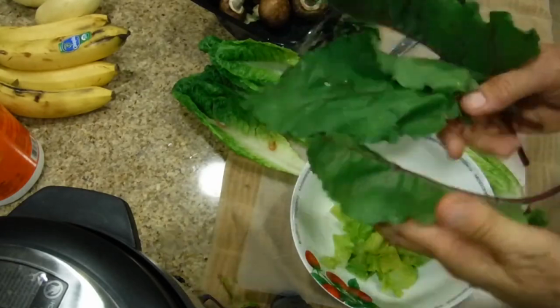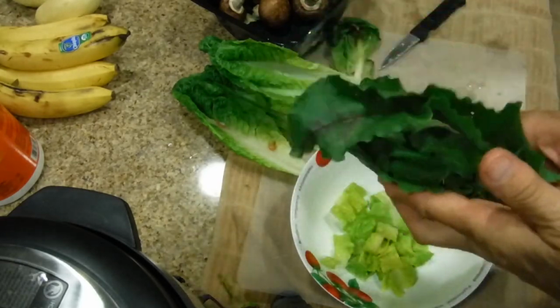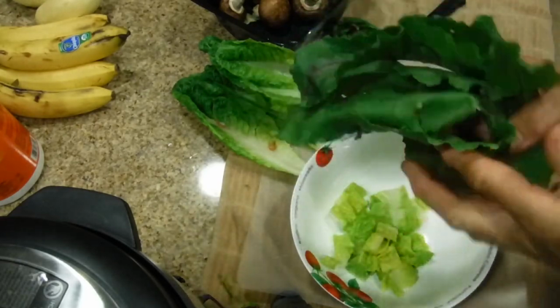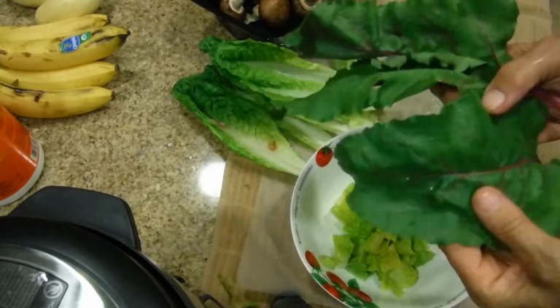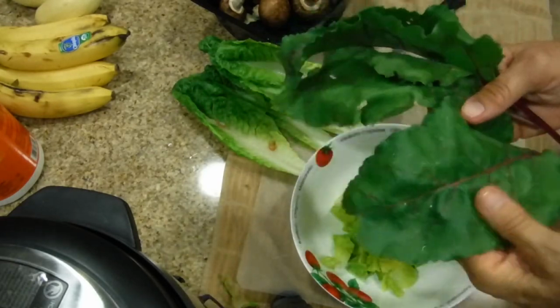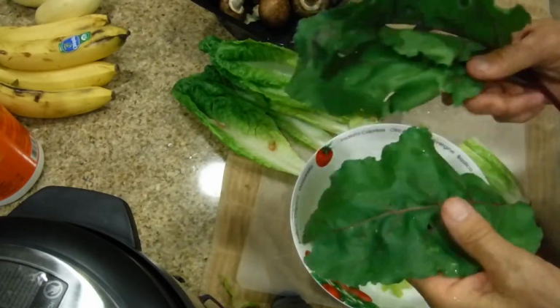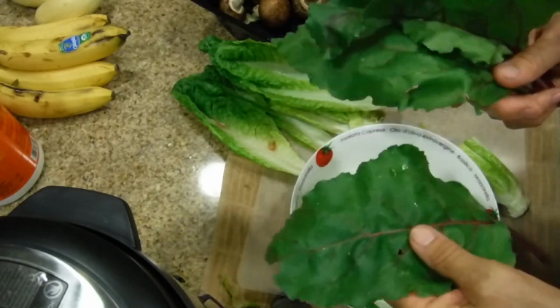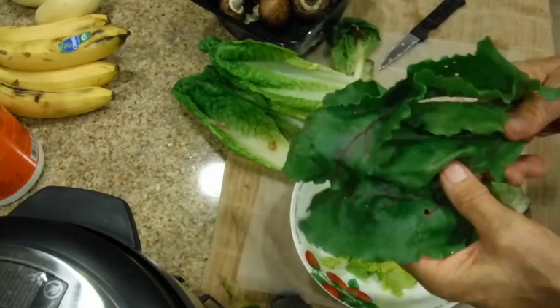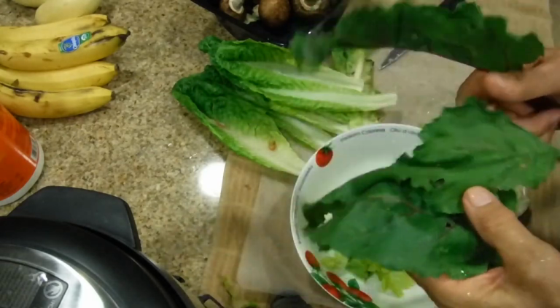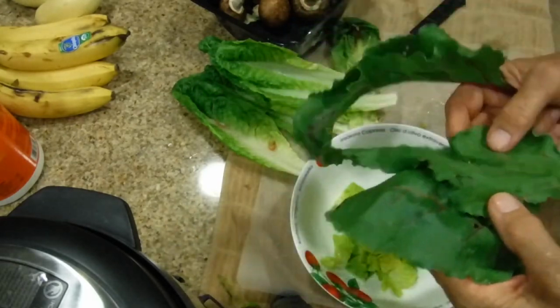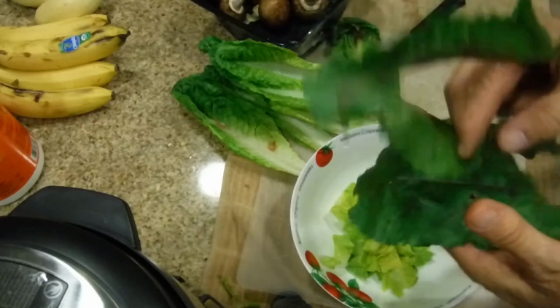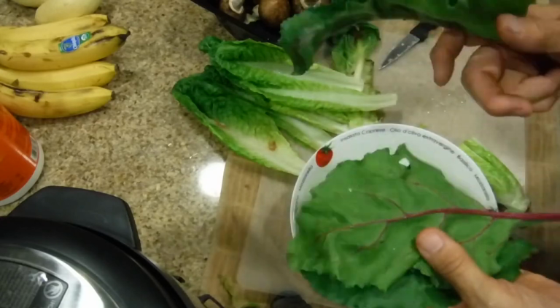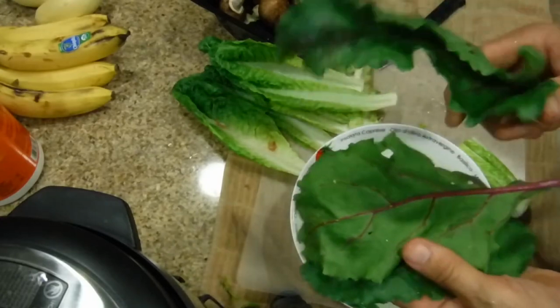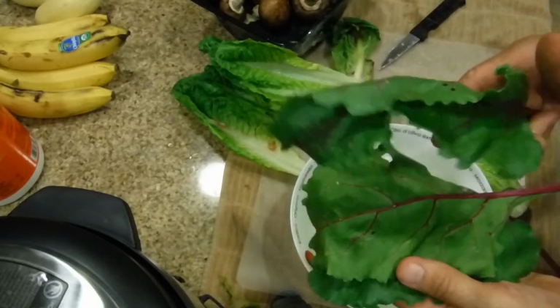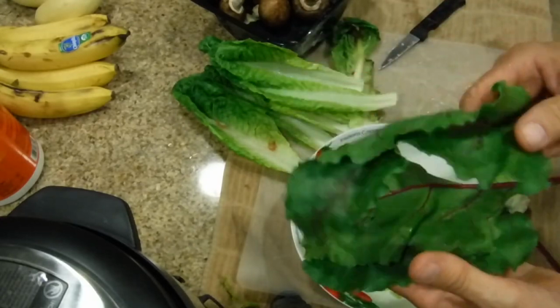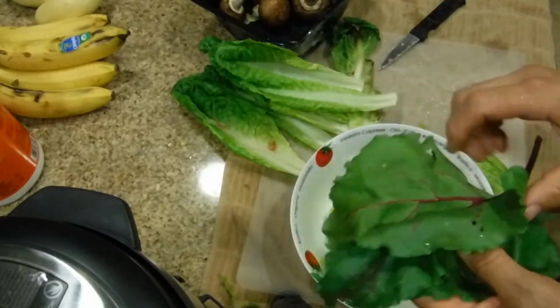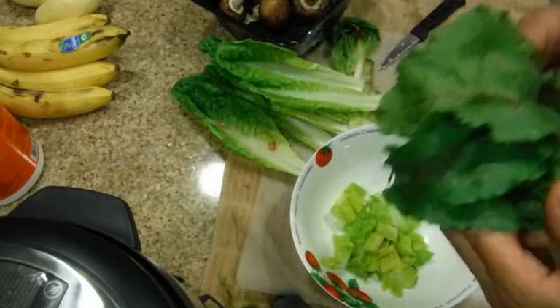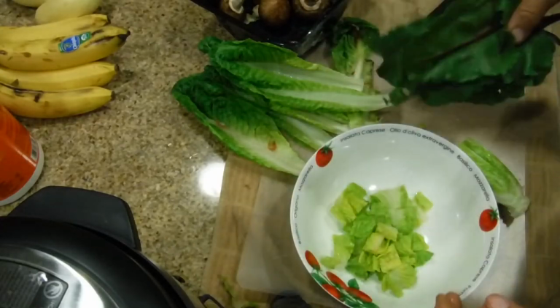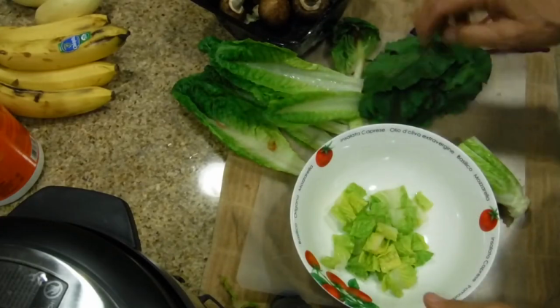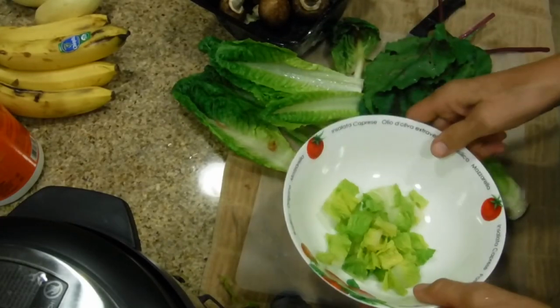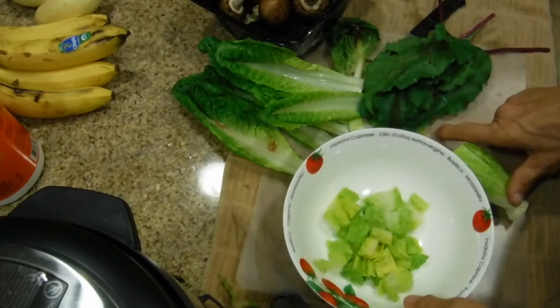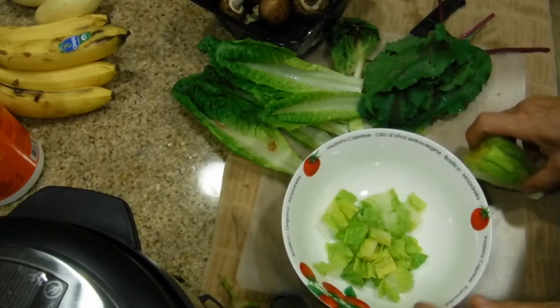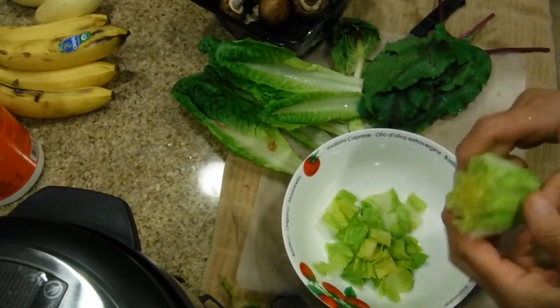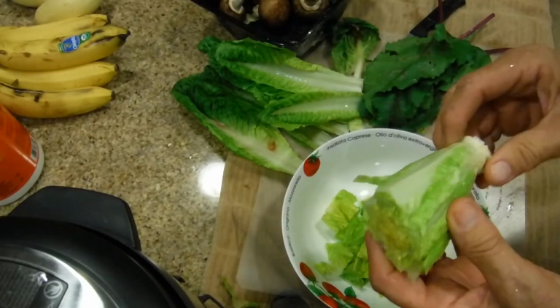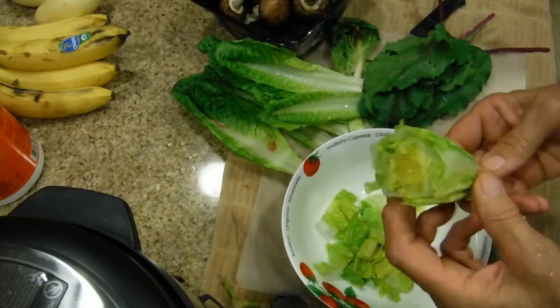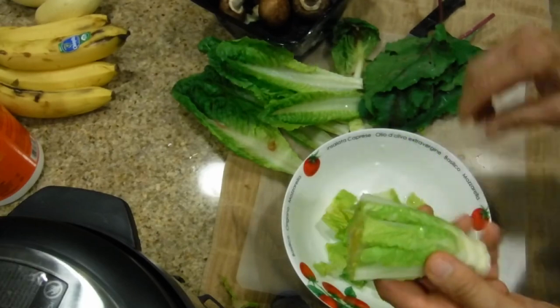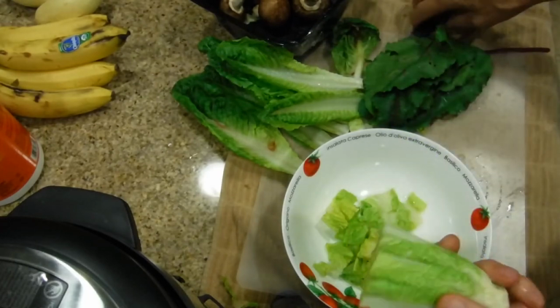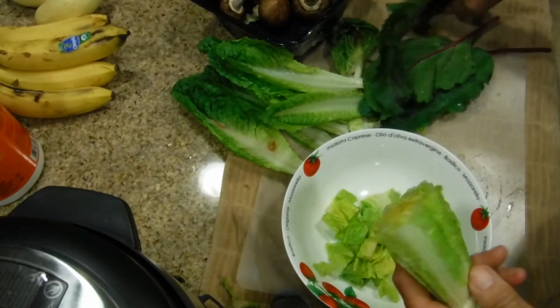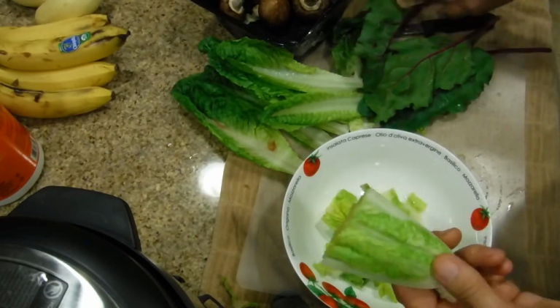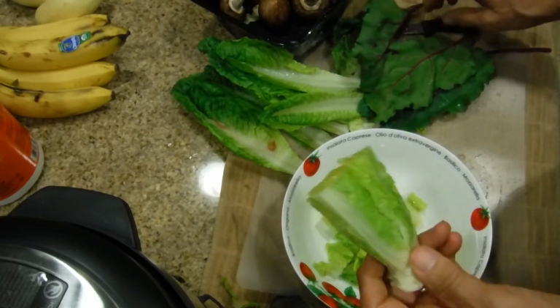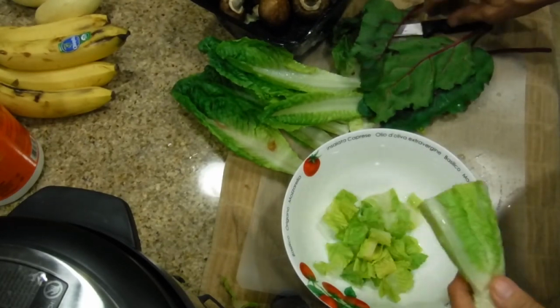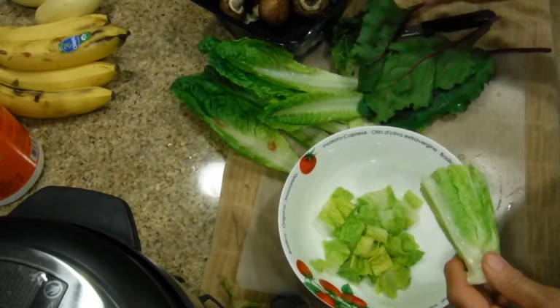These were the beets that I harvested from my garden yesterday and I've washed them. I'm going to be cutting it. This is just romaine lettuce that I get from Sam's Club. I'm going to cut it all the way down.